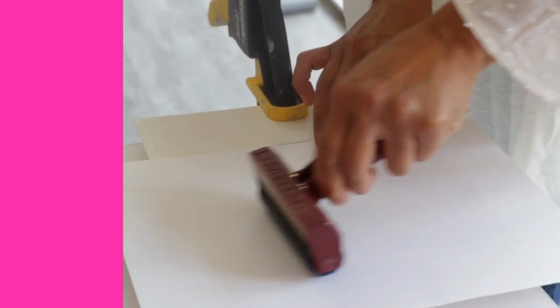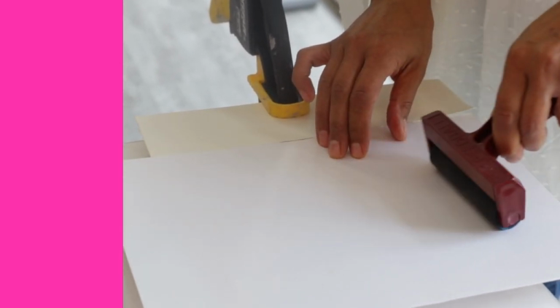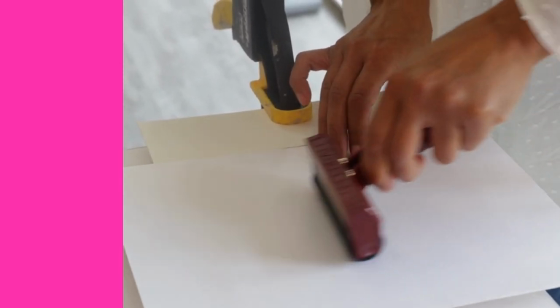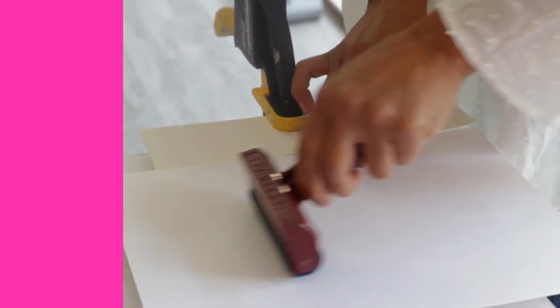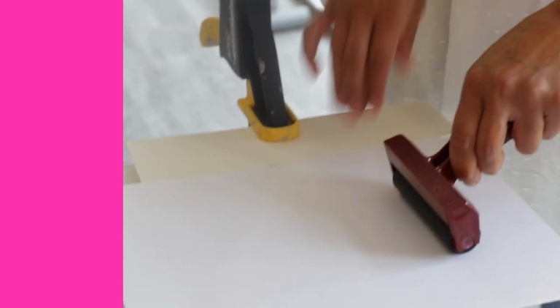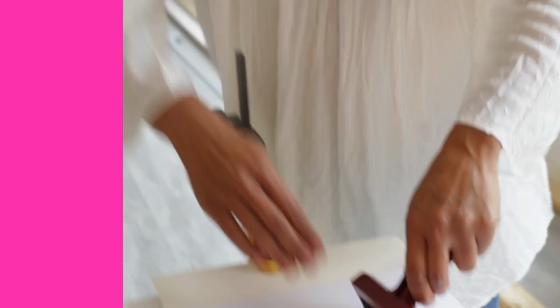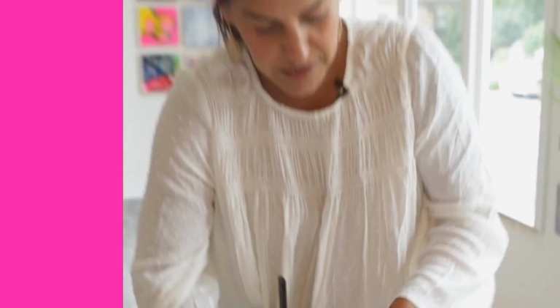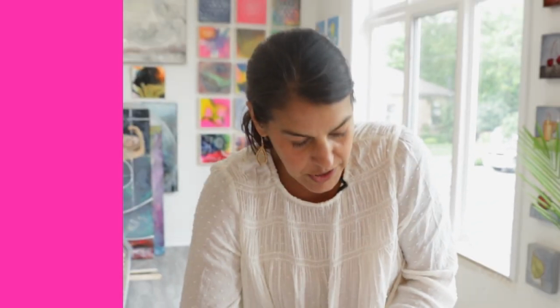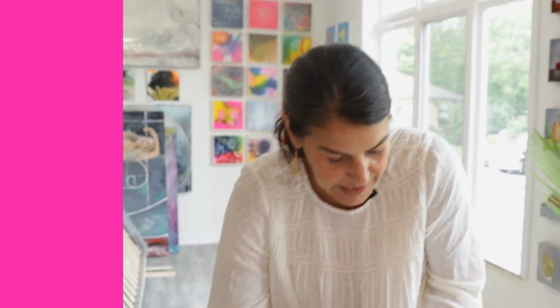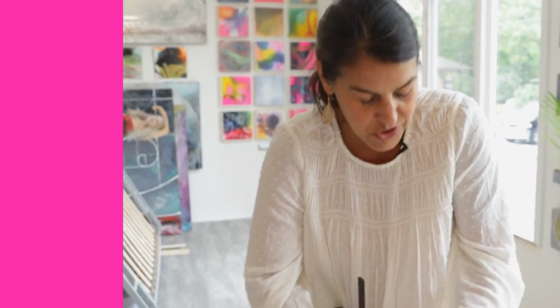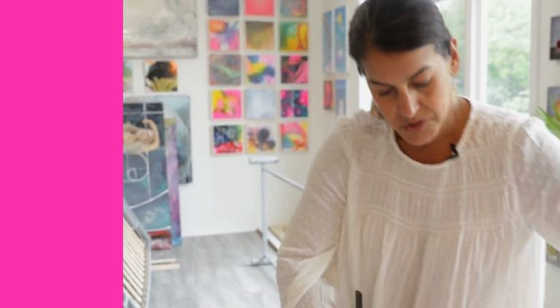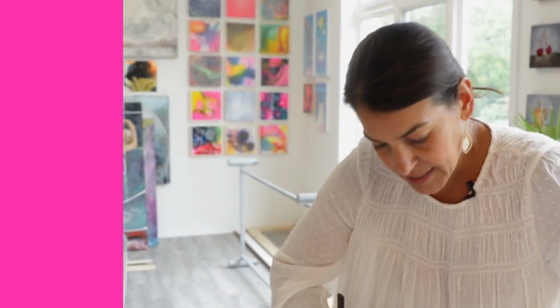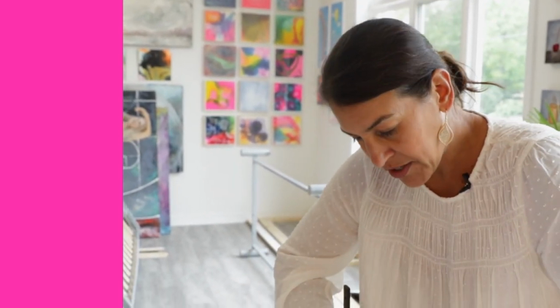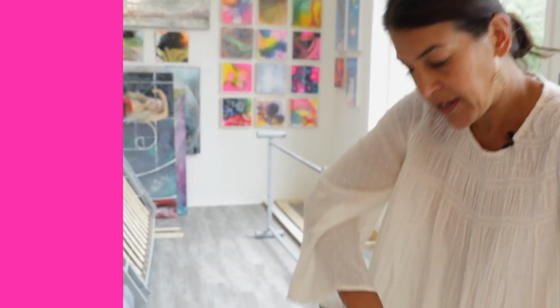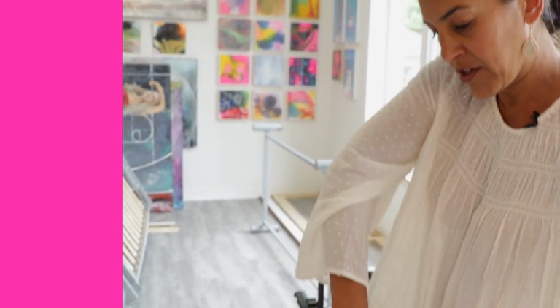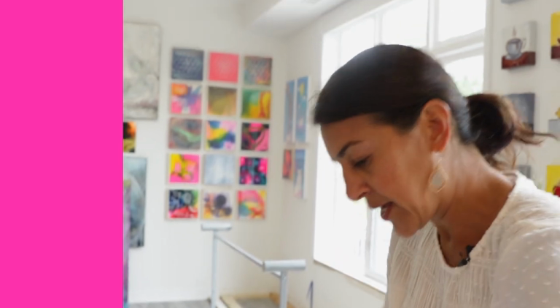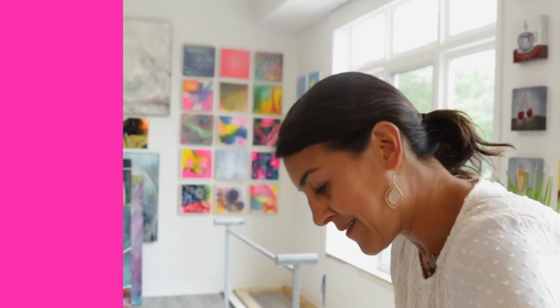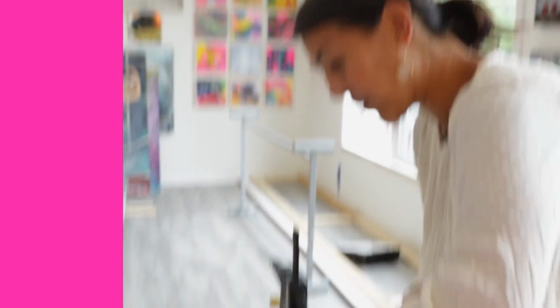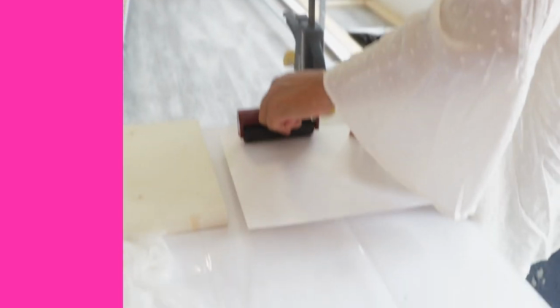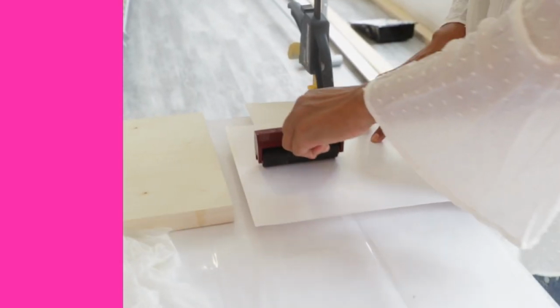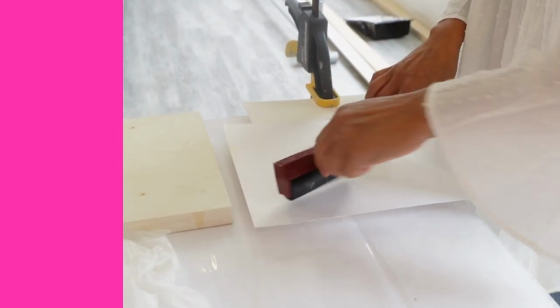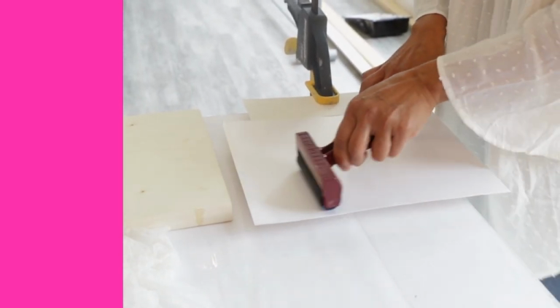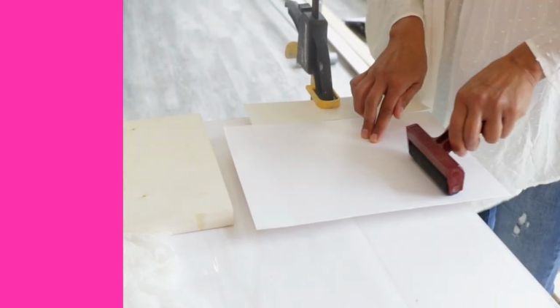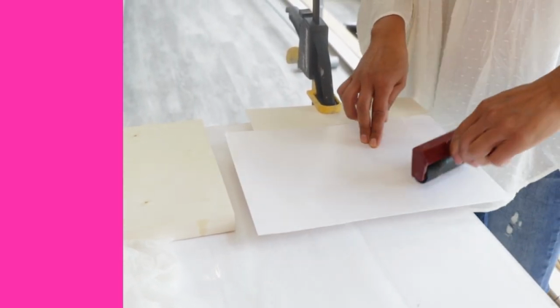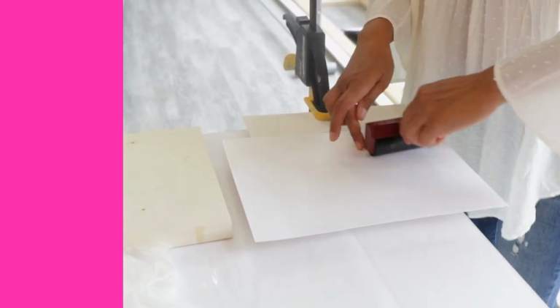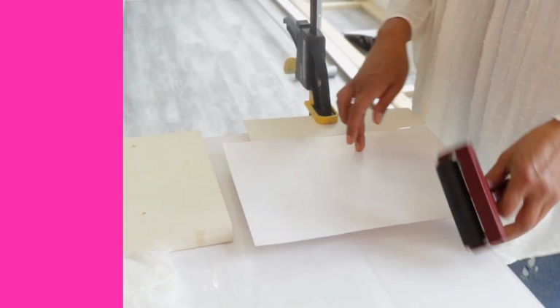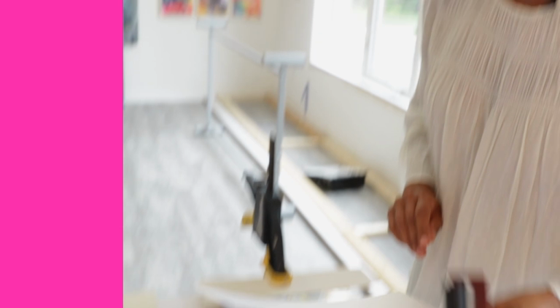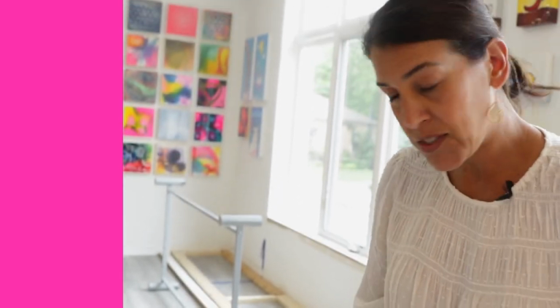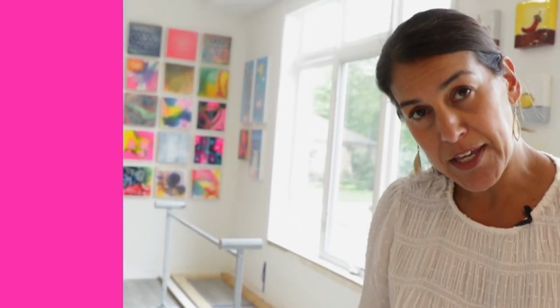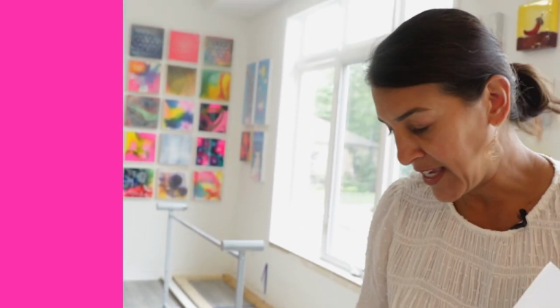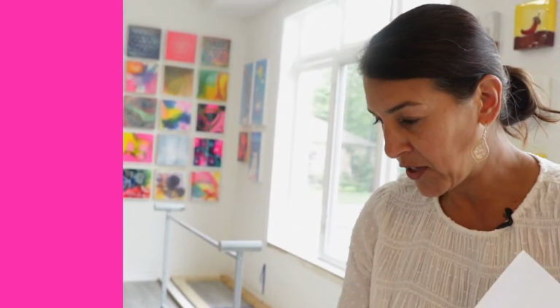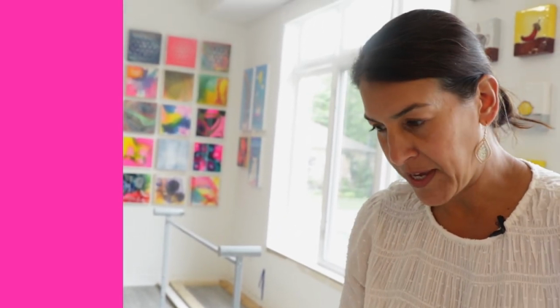Pay particular attention again to the edges. Apply nice even pressure to make sure that the print bonds to your wood panel. That's one way of doing it if you're working on a flat wood panel.